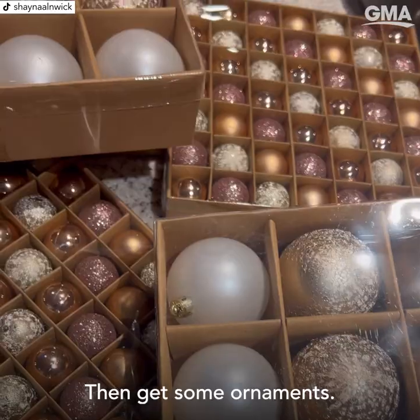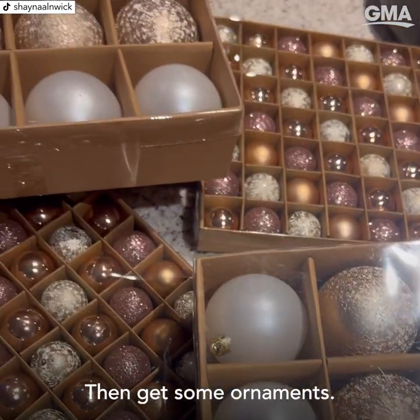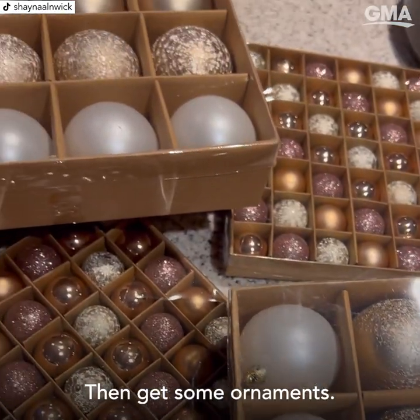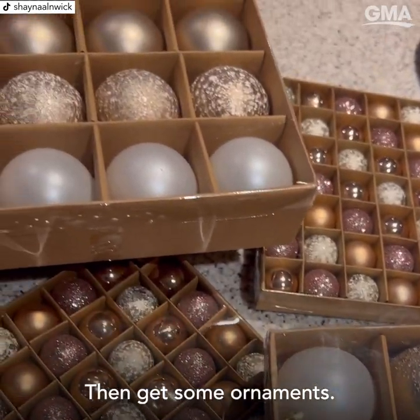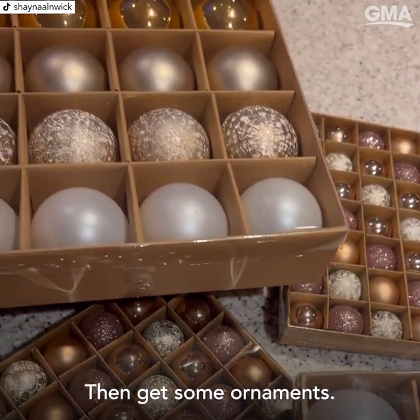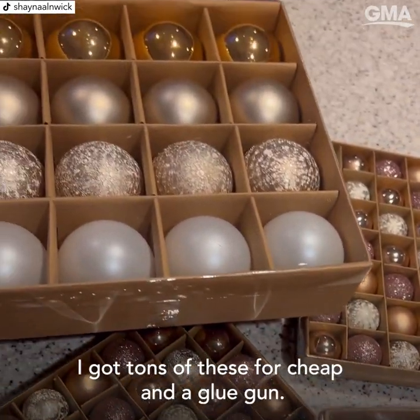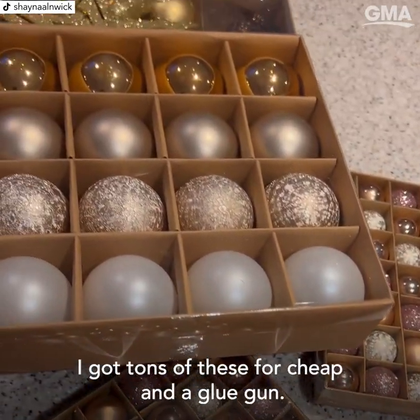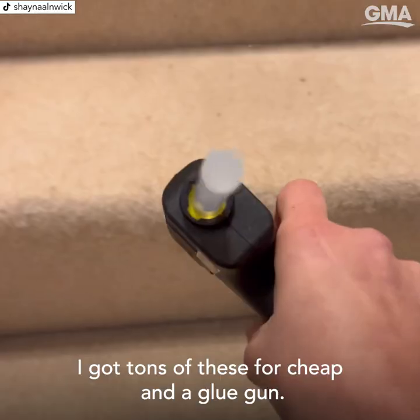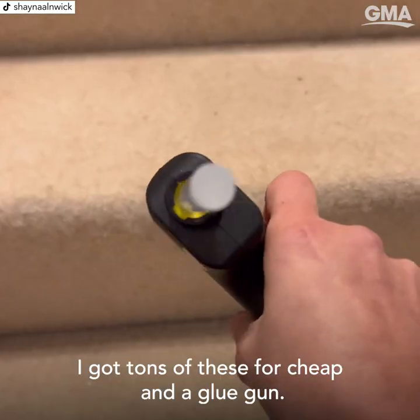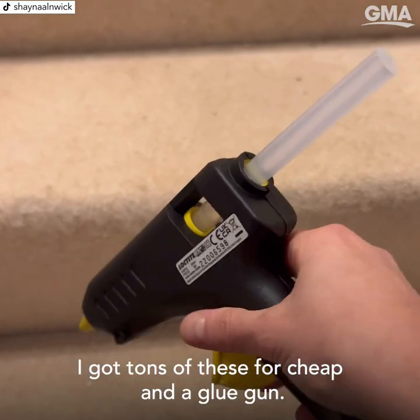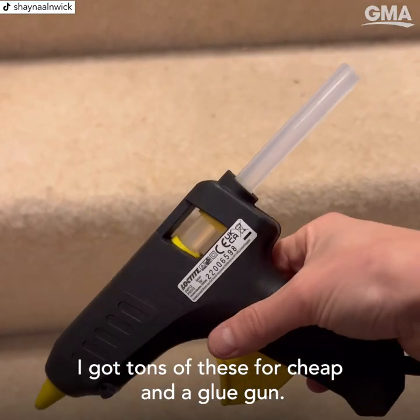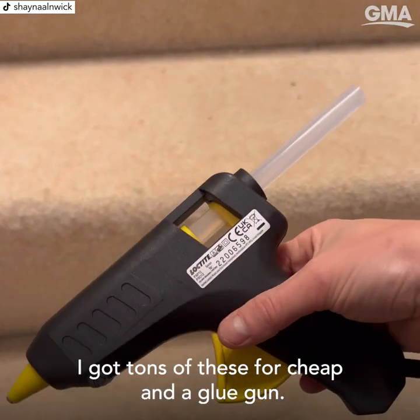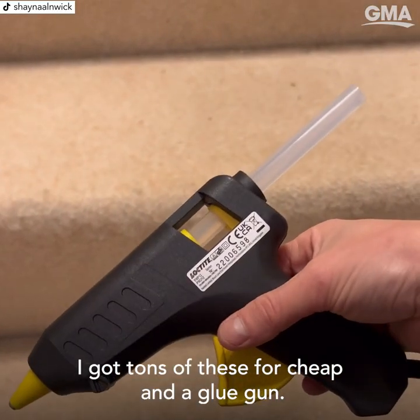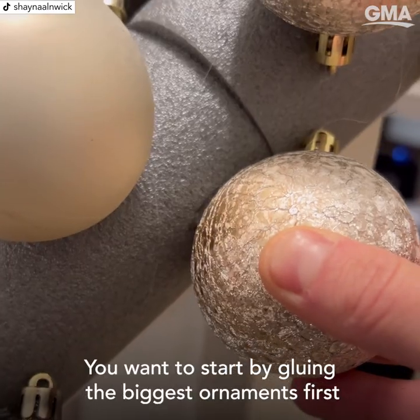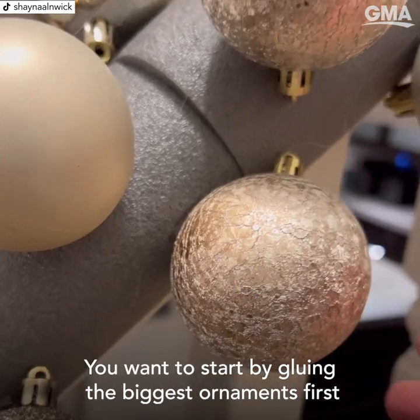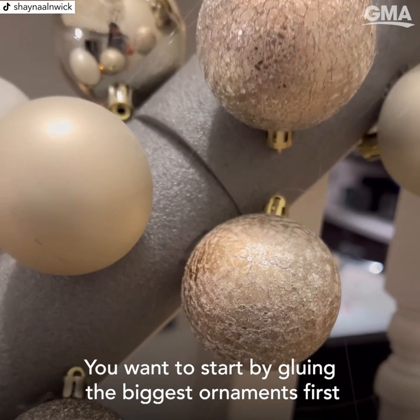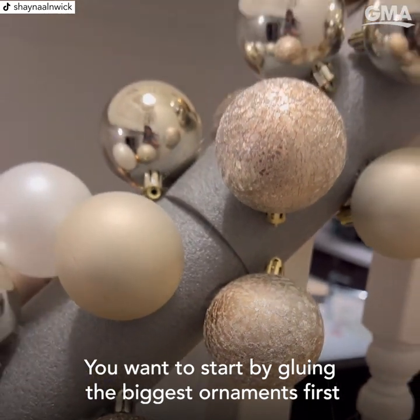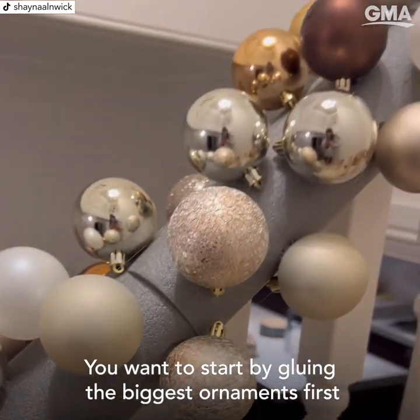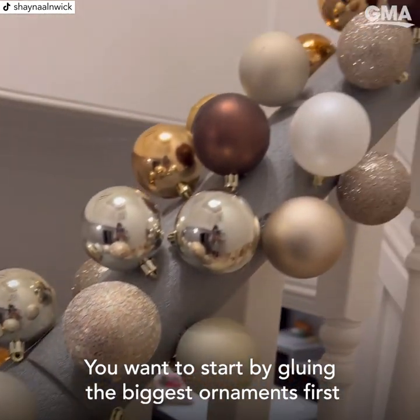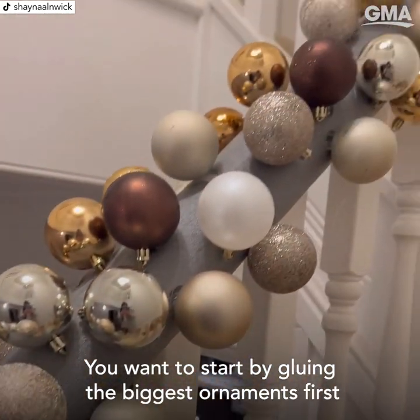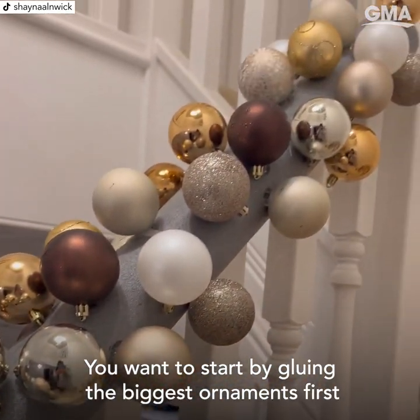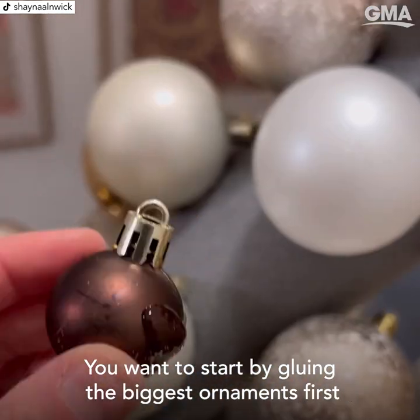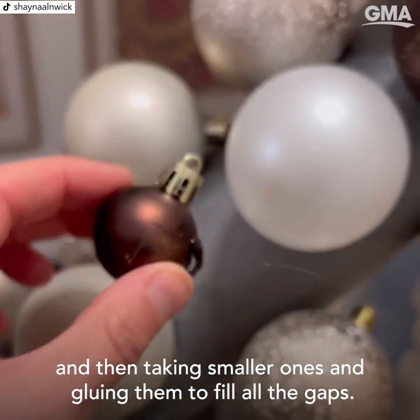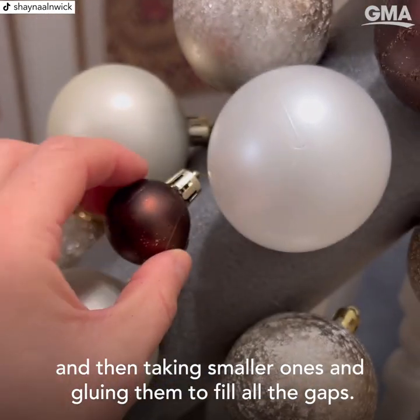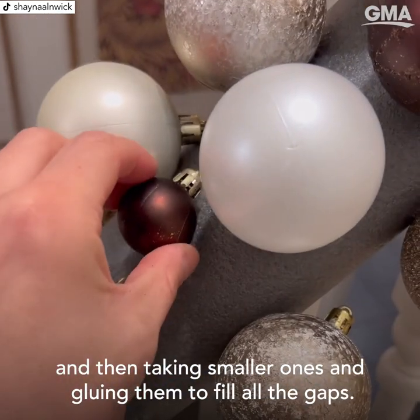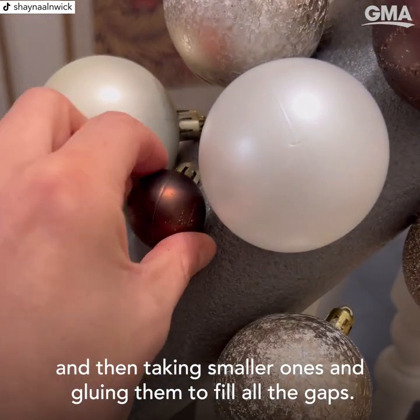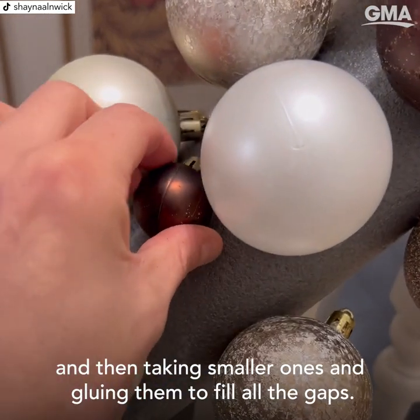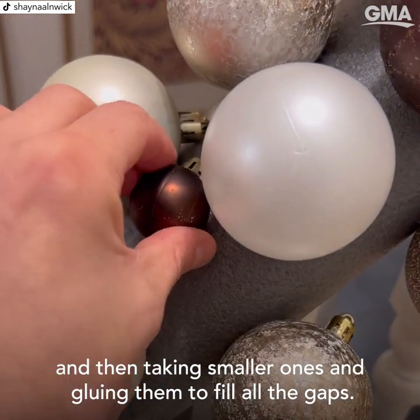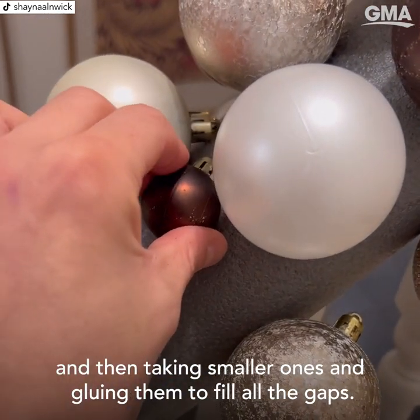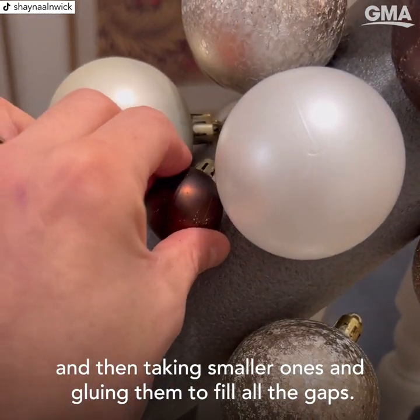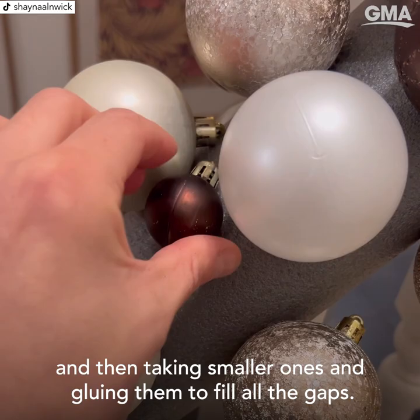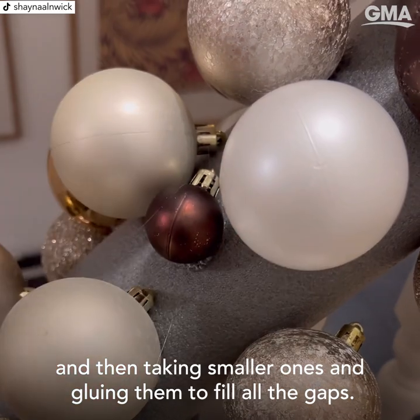Then get some ornaments — I've got tons of these for cheap — and a glue gun. You want to start by gluing the biggest ornaments first, and then taking smaller ones and gluing them to fill all the gaps.